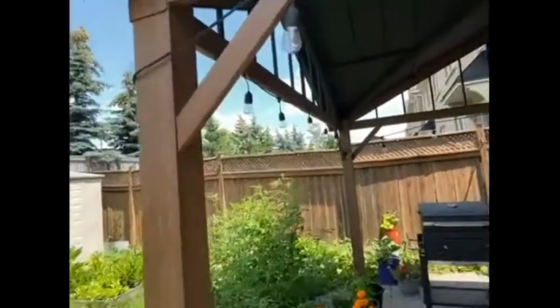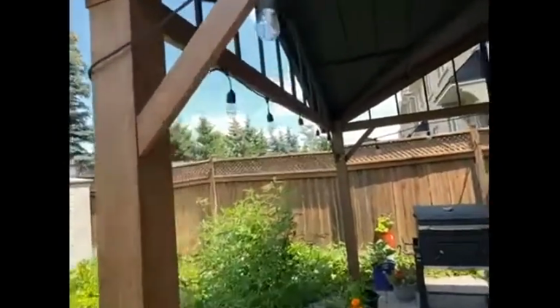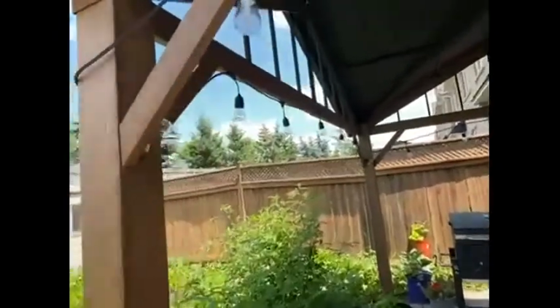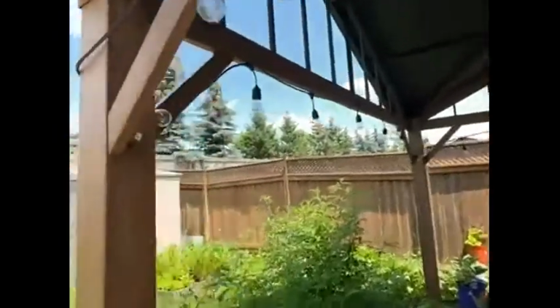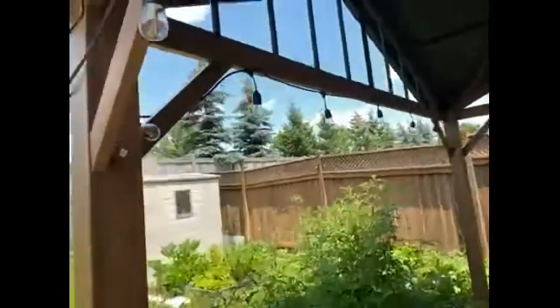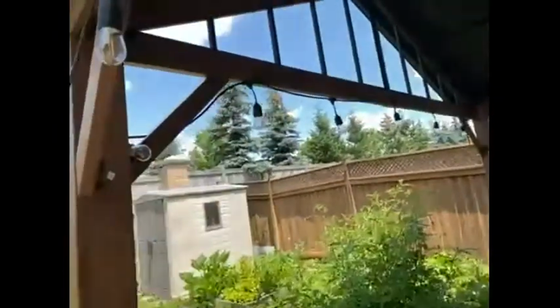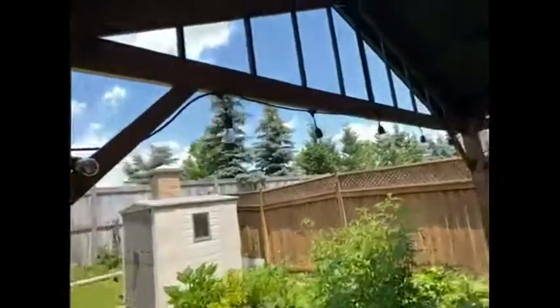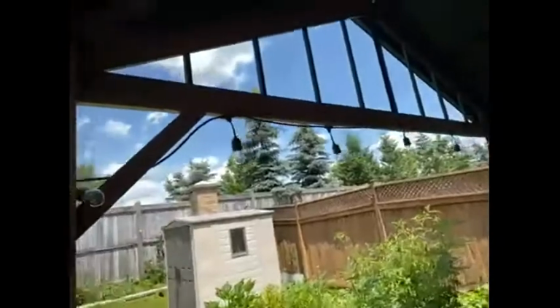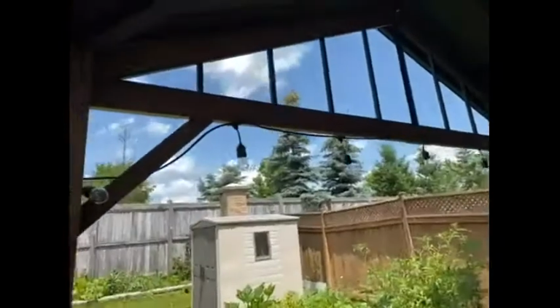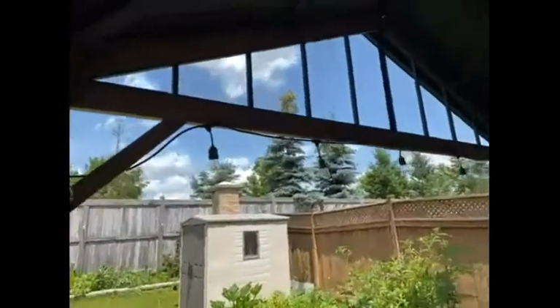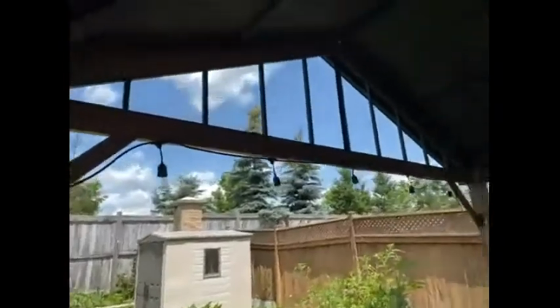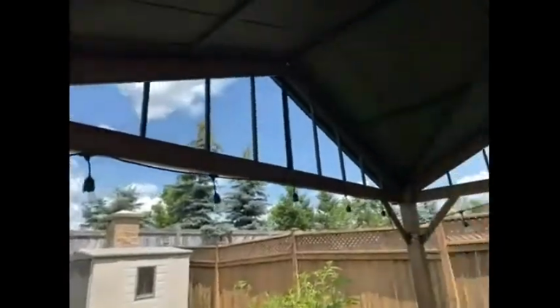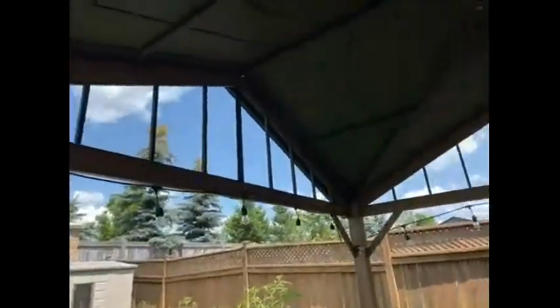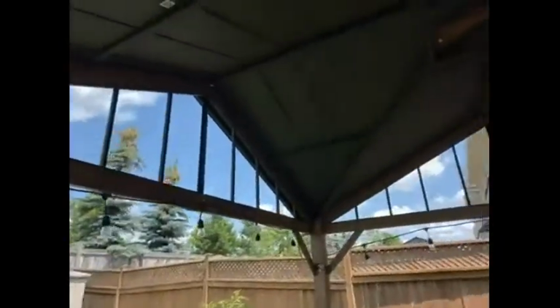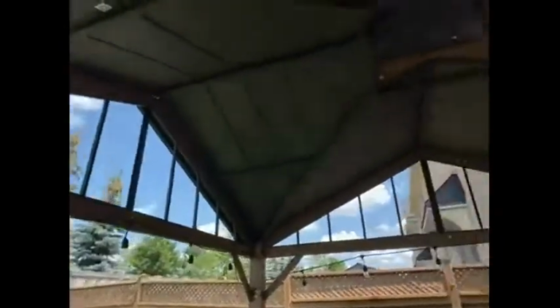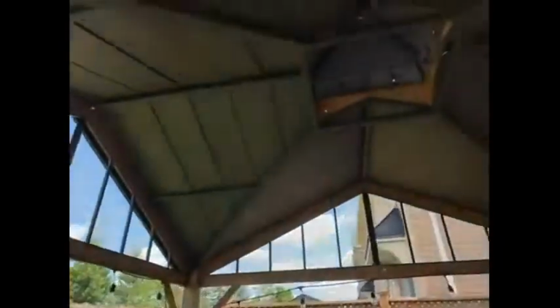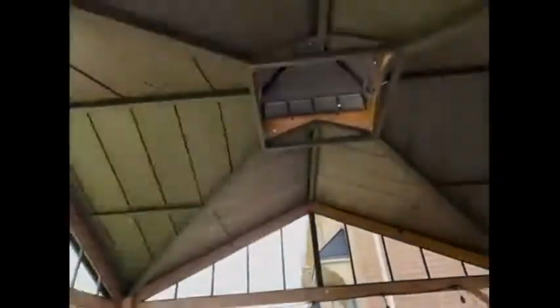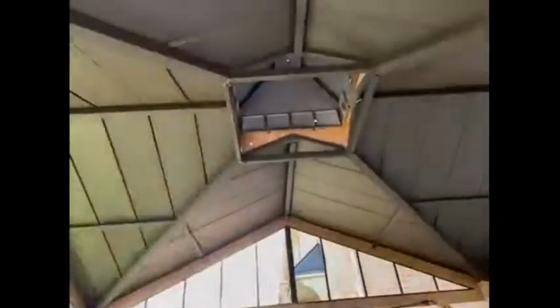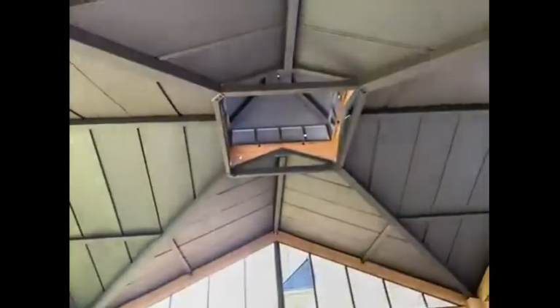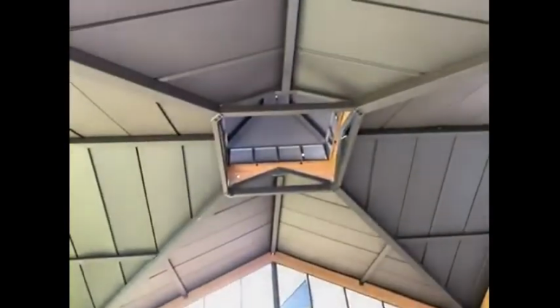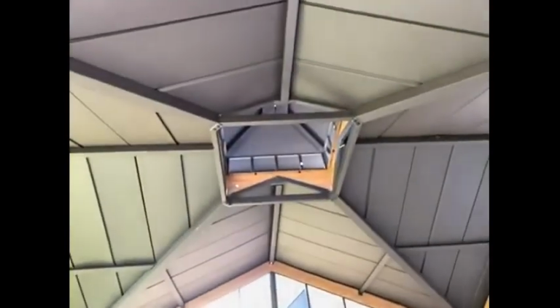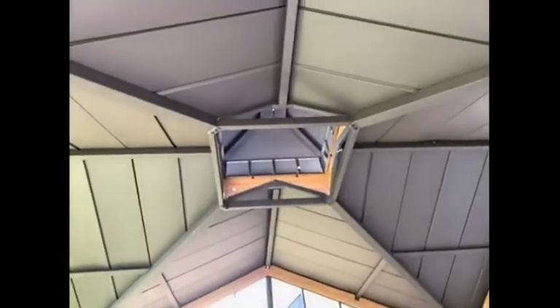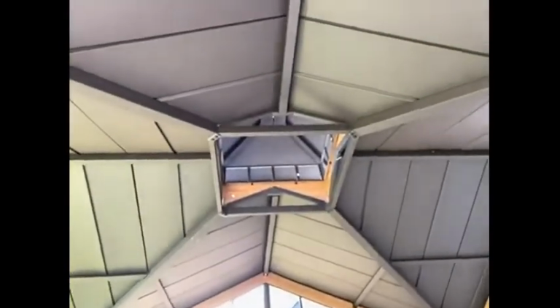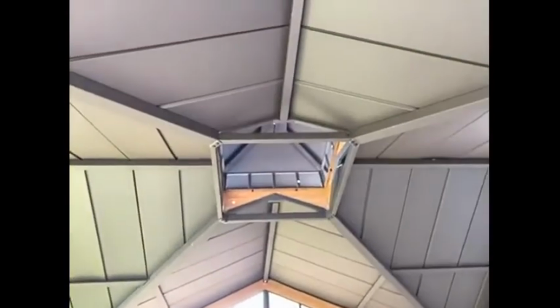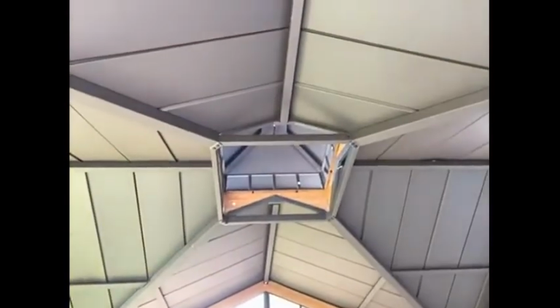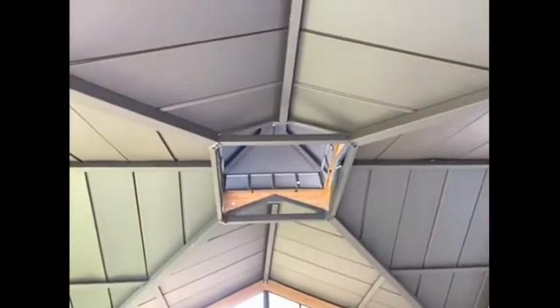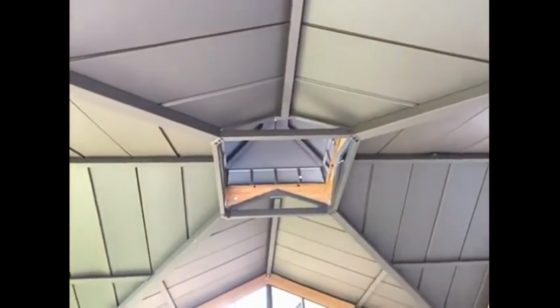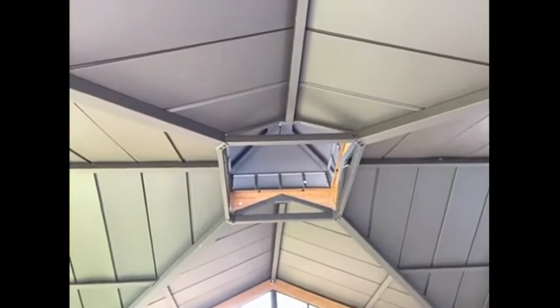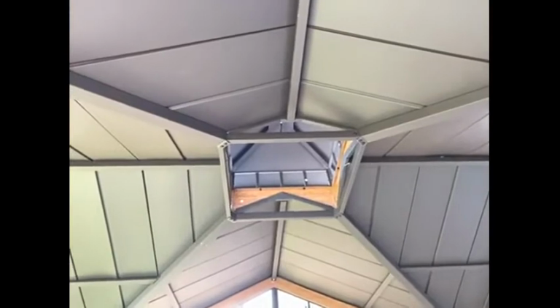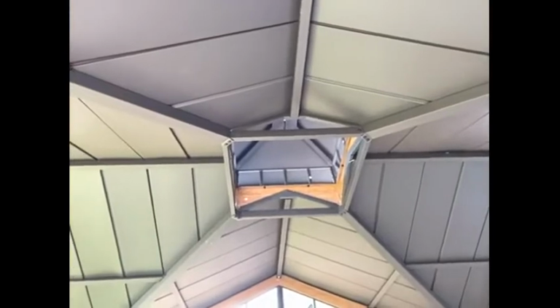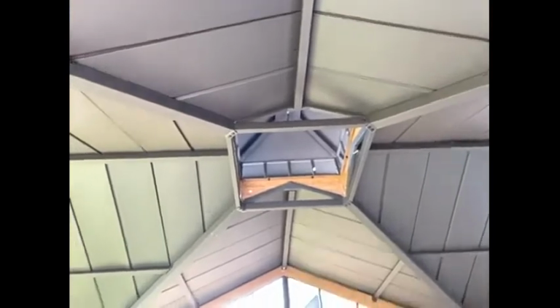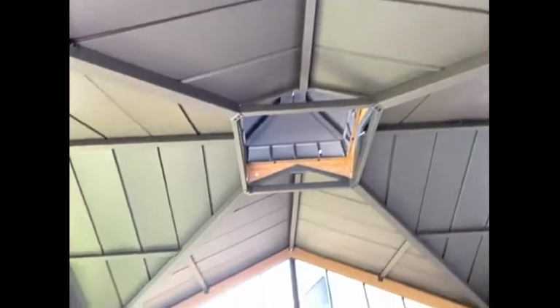We've set up our lights at the top. I'm just going to show you the detailing at the top of the gazebo, which is just beautiful.